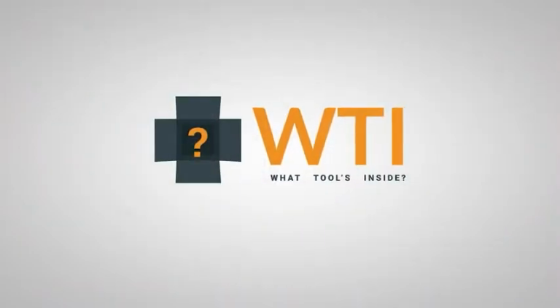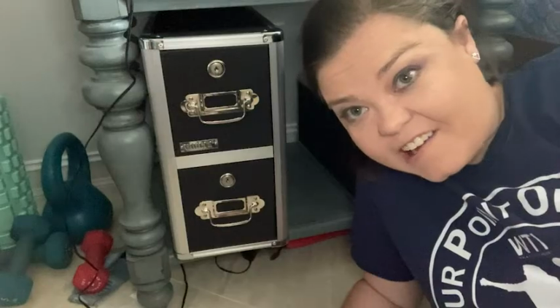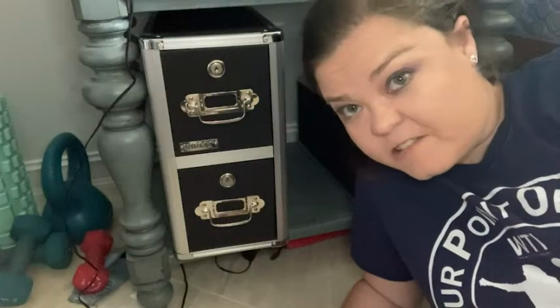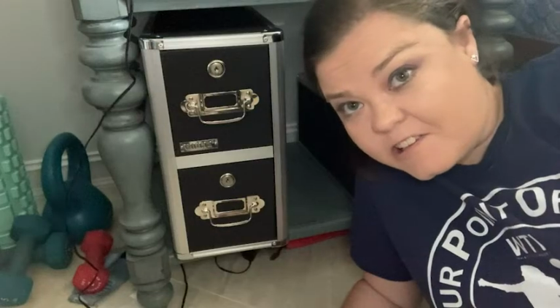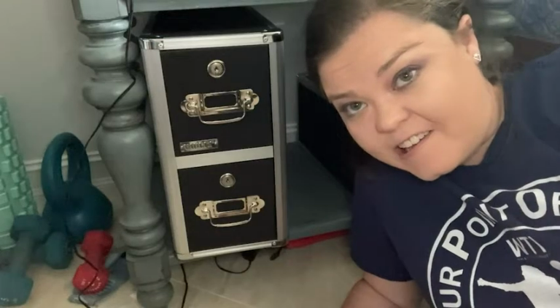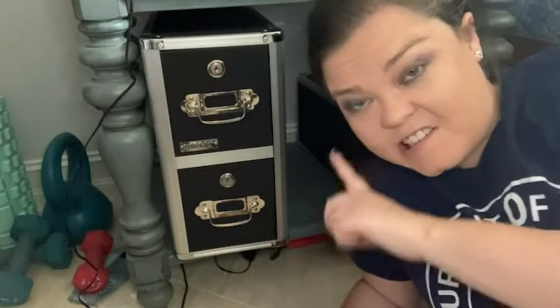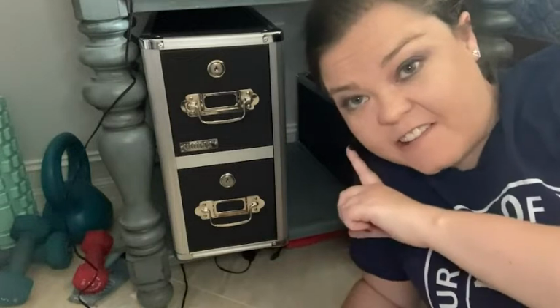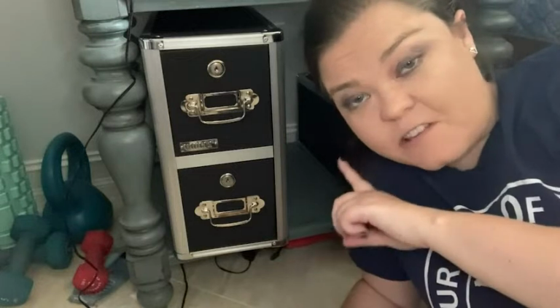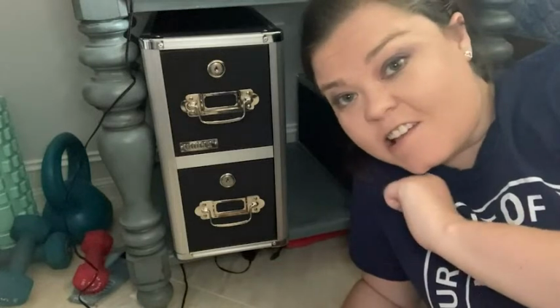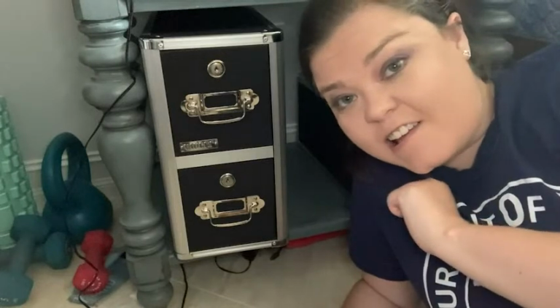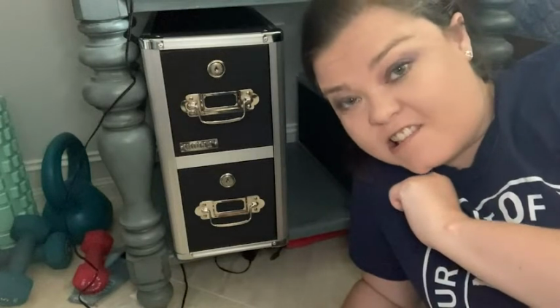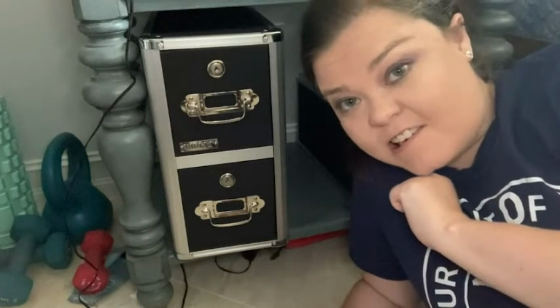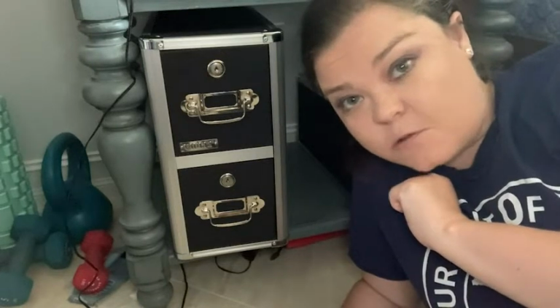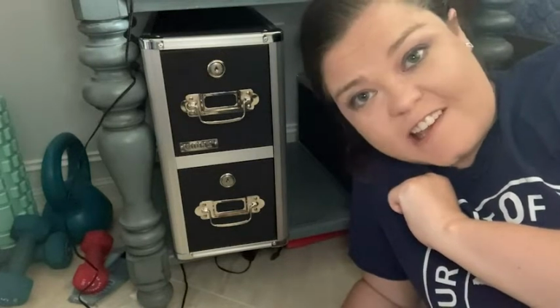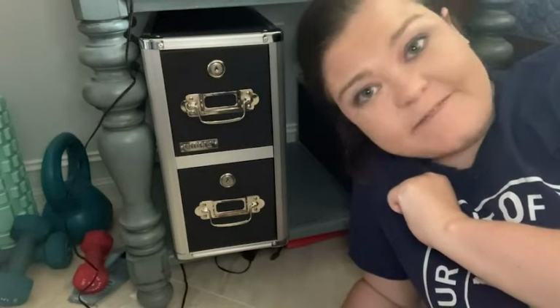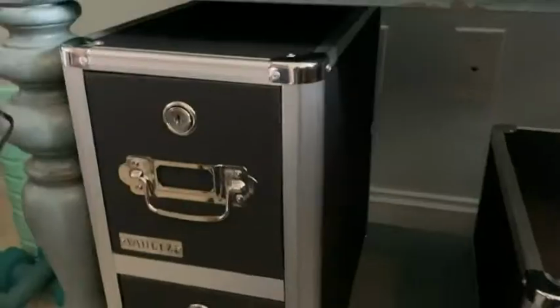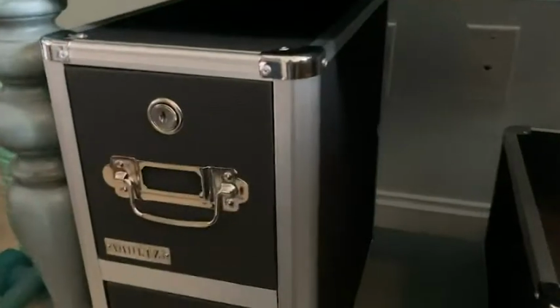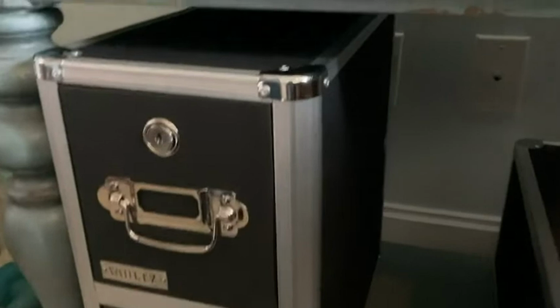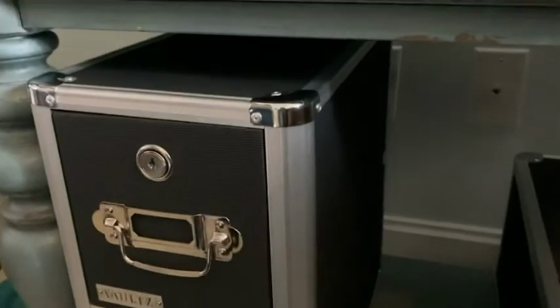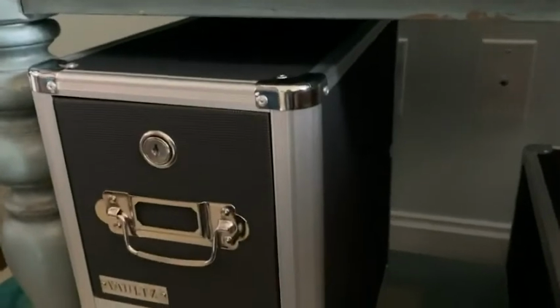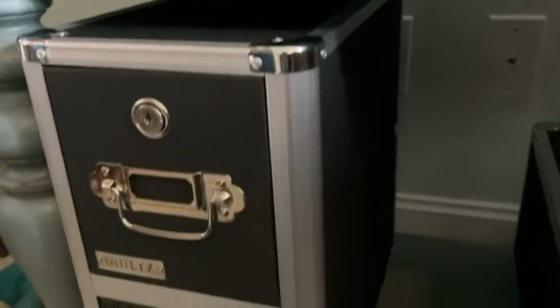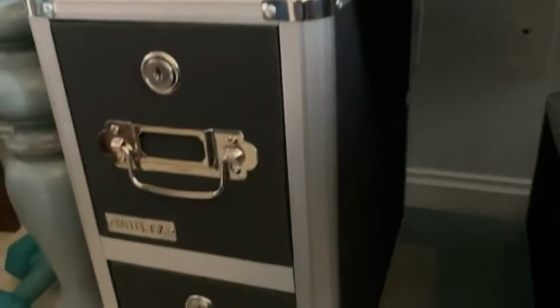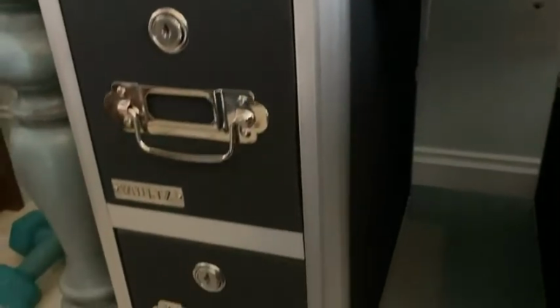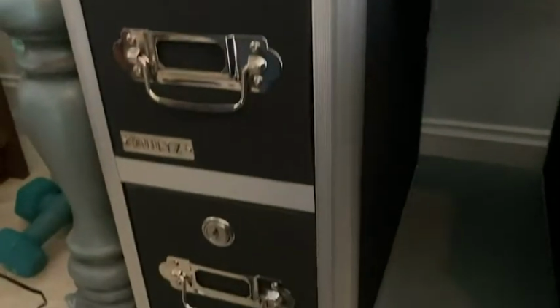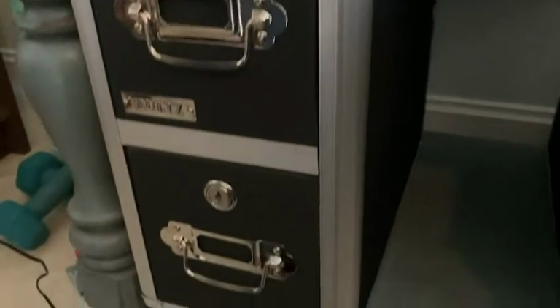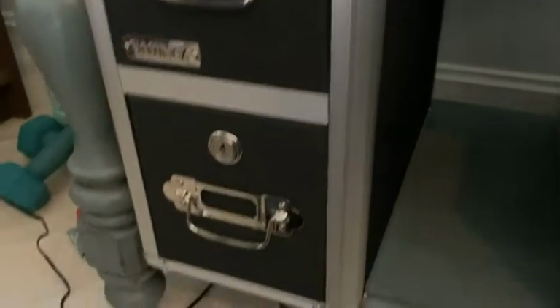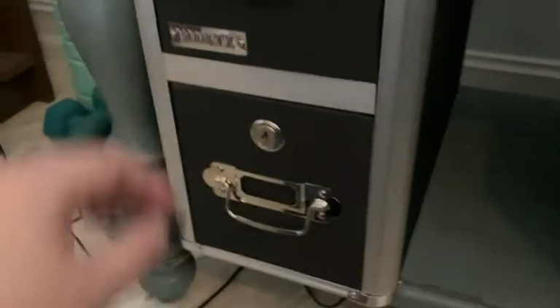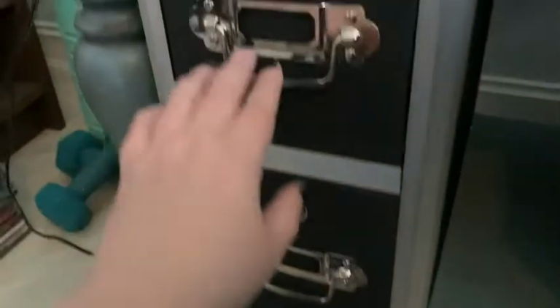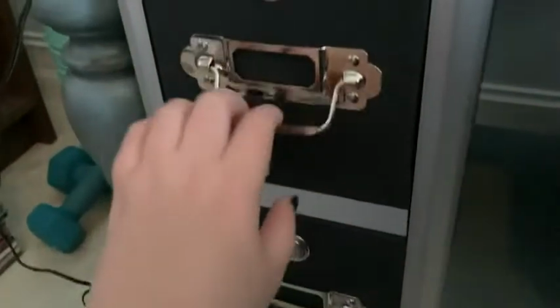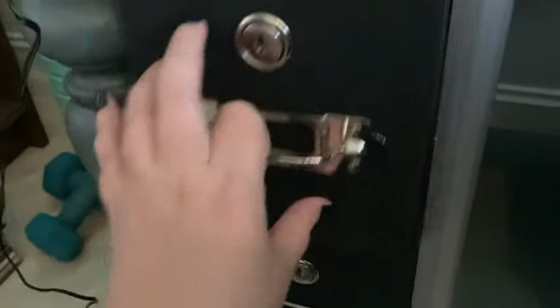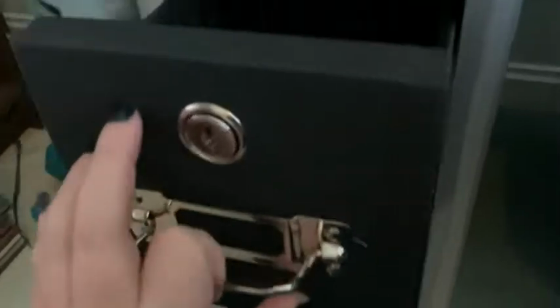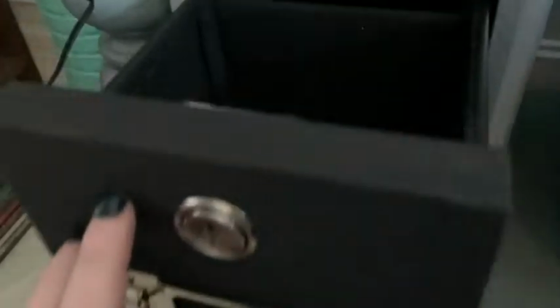Hi, this is Laura with WTI. Let's check out this Vault CD and DVD storage case. I really love this case — it's so nice and sturdy and just looks really appealing in my room. I love that the drawers are nice and deep.